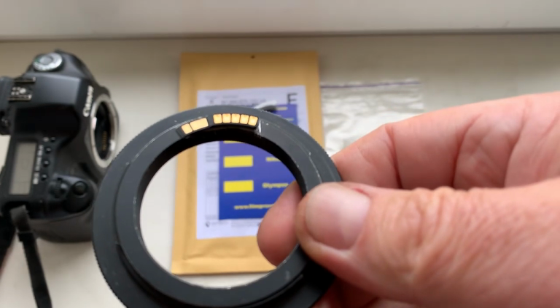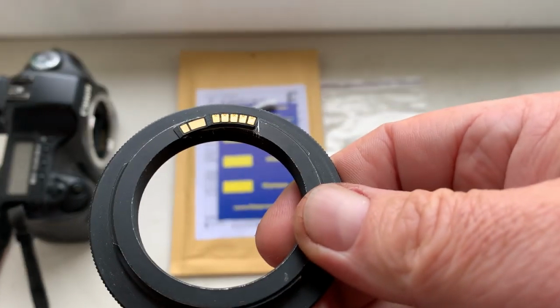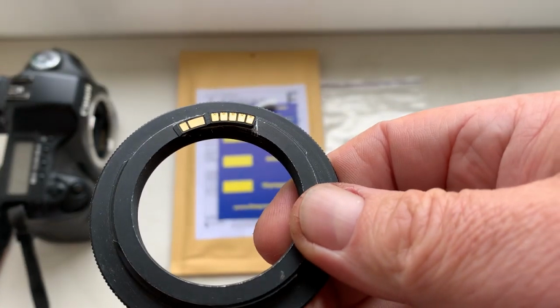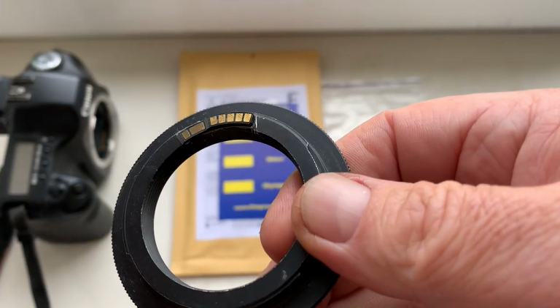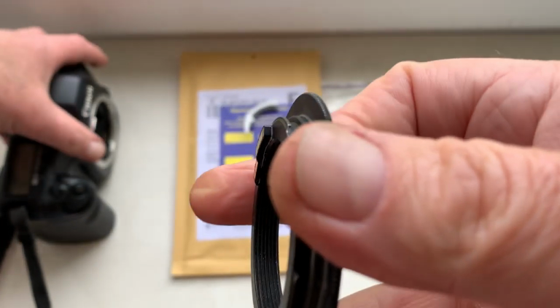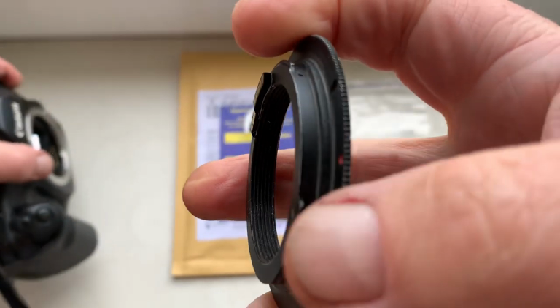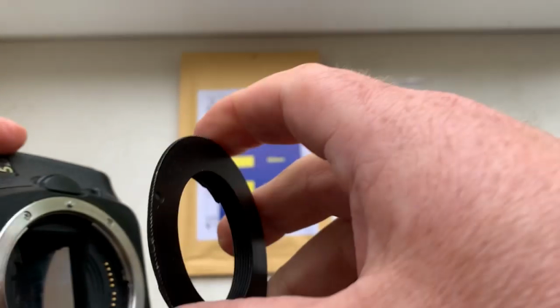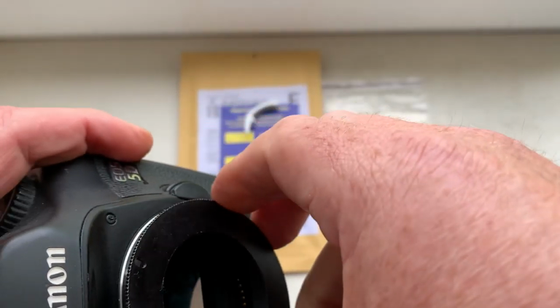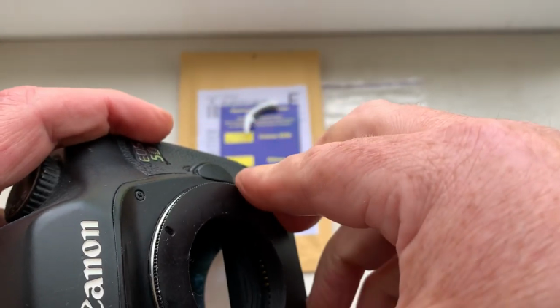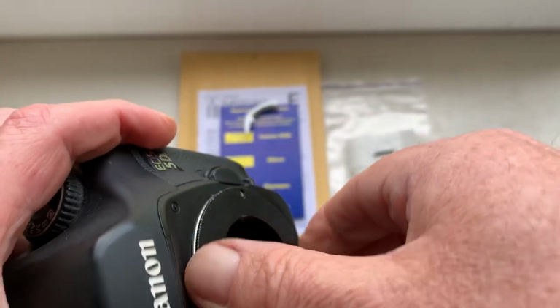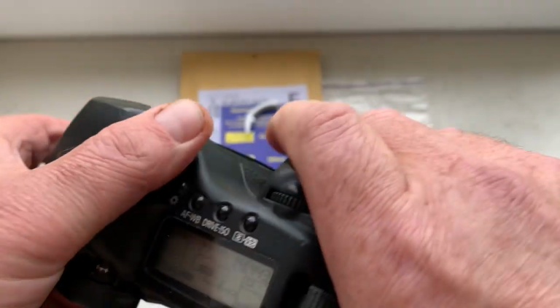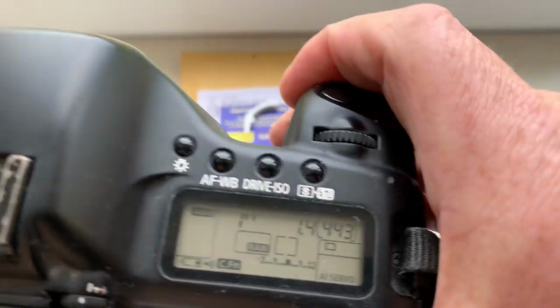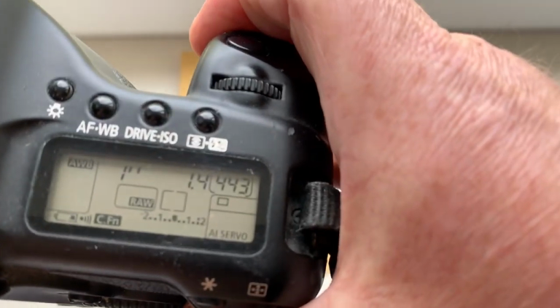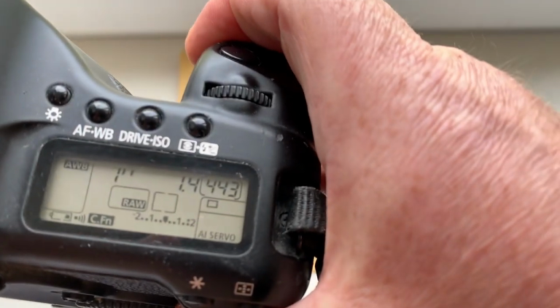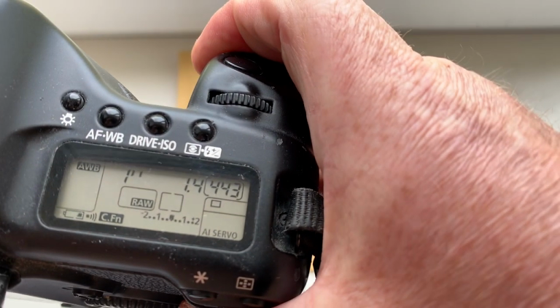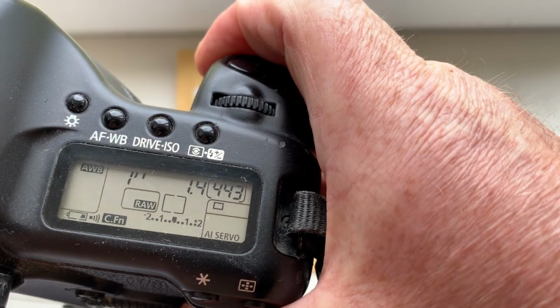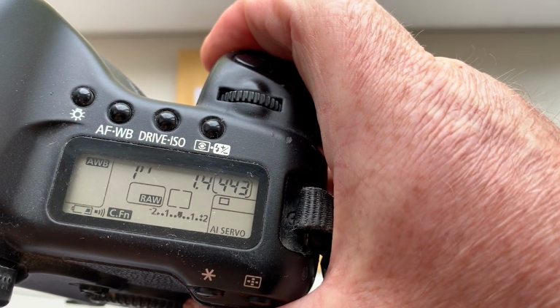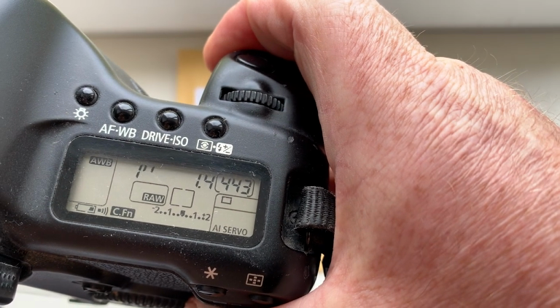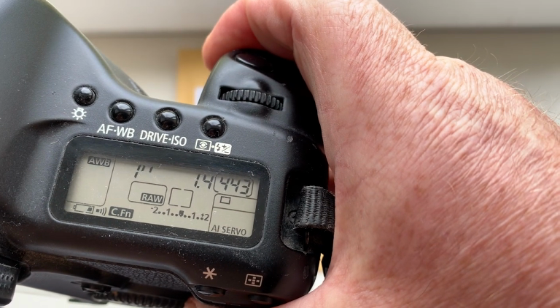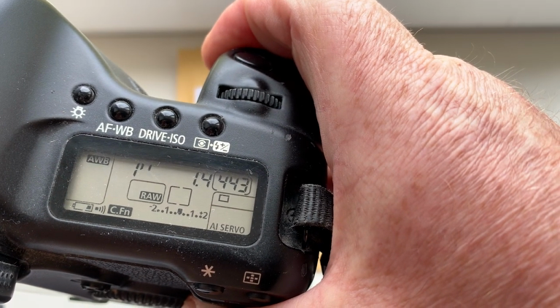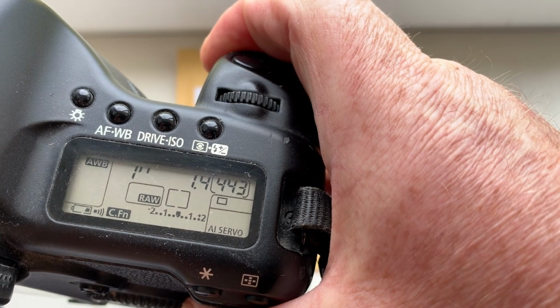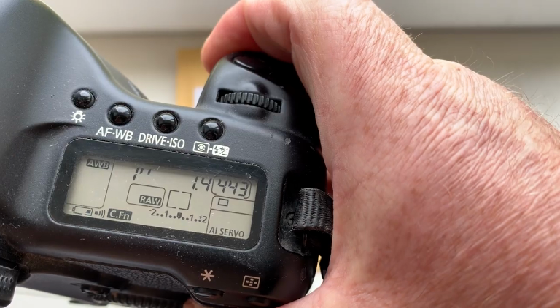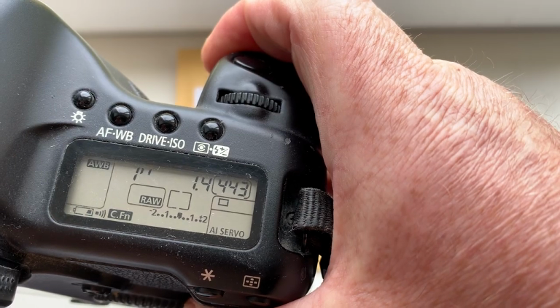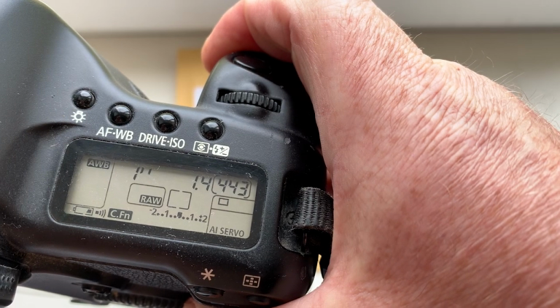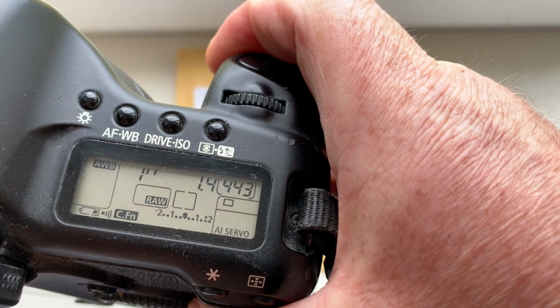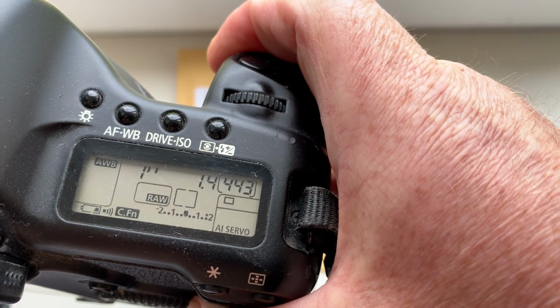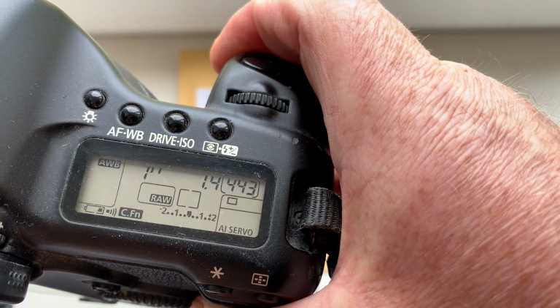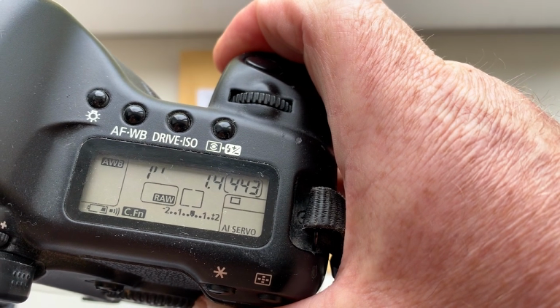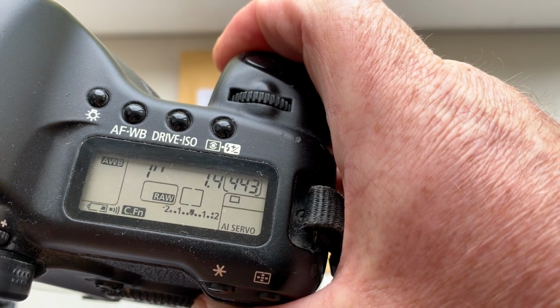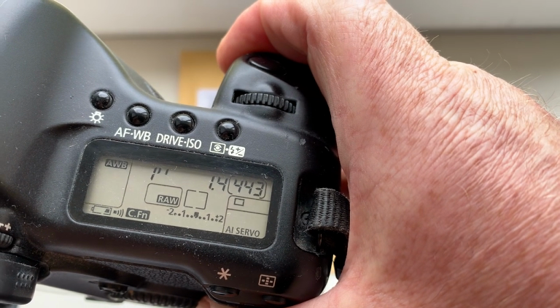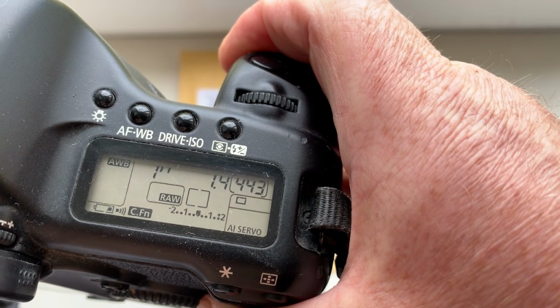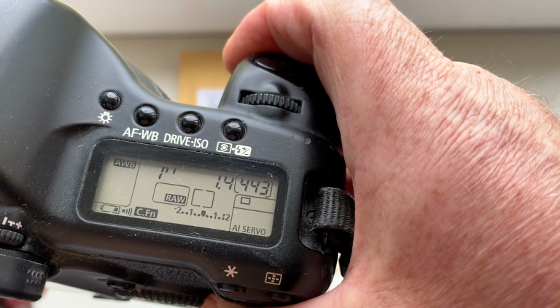Now I check the chip in my camera. I pre-programmed focal lens 85mm, aperture 1.4, and delay time to enter programming mode is one second.